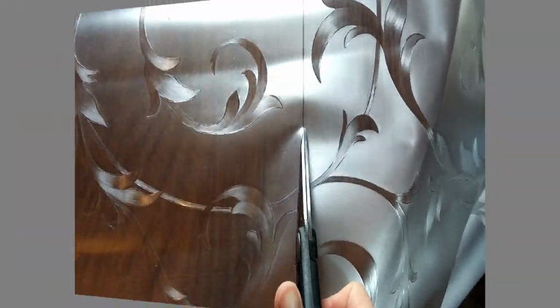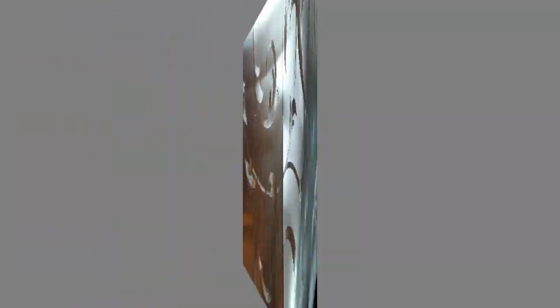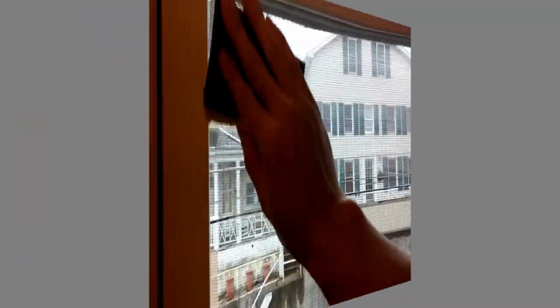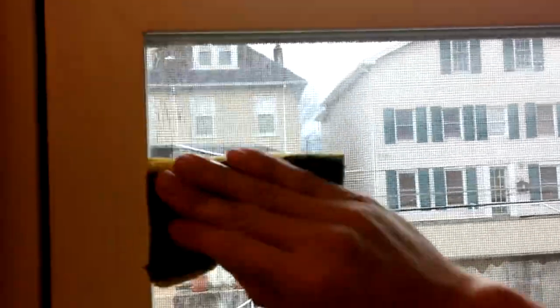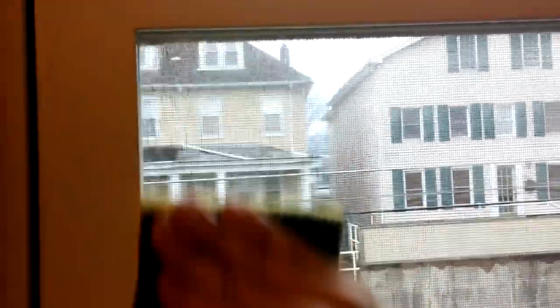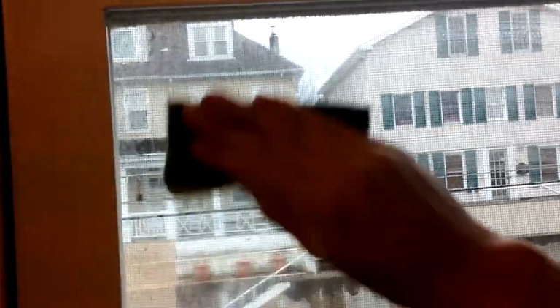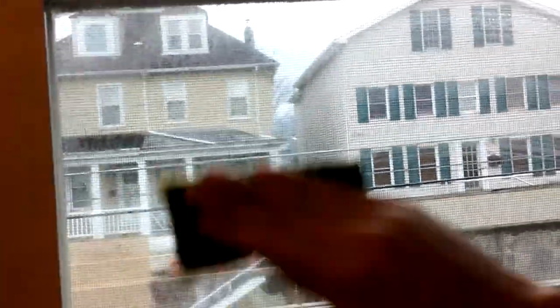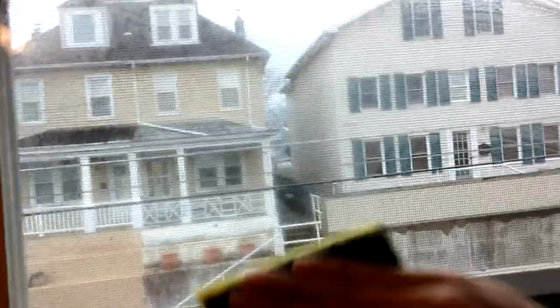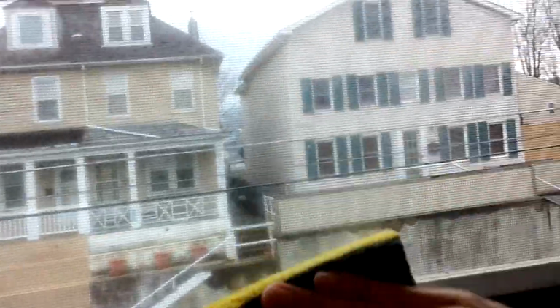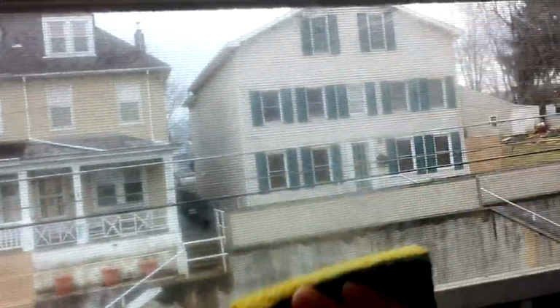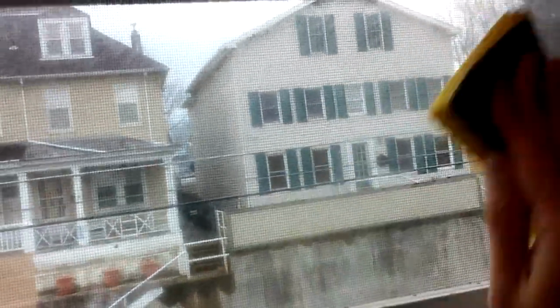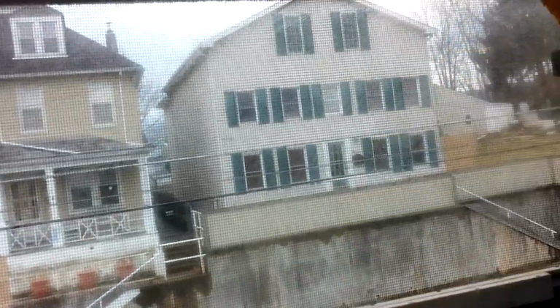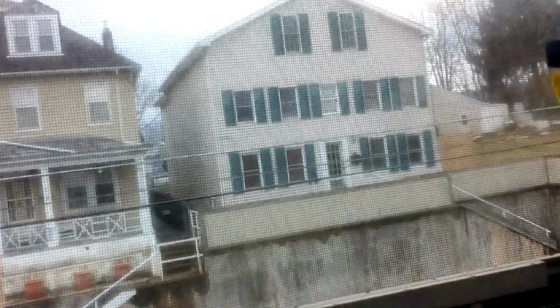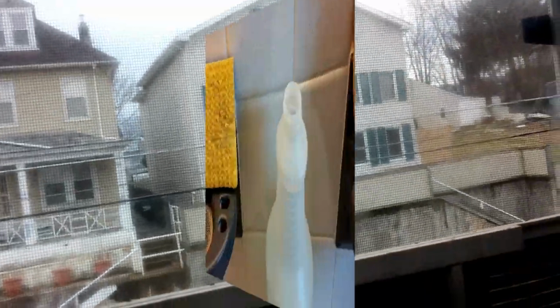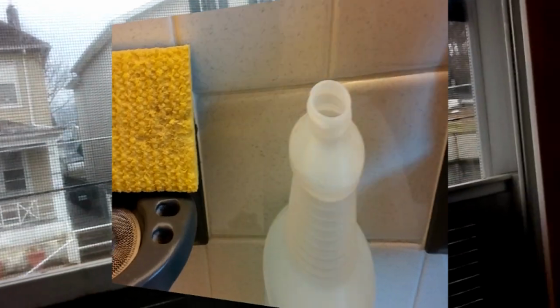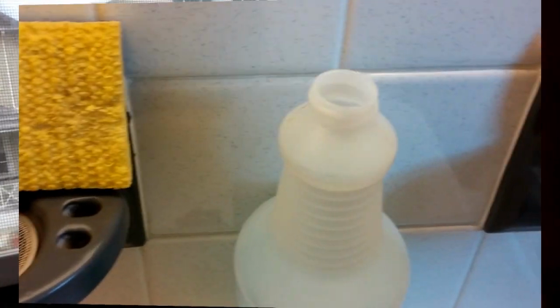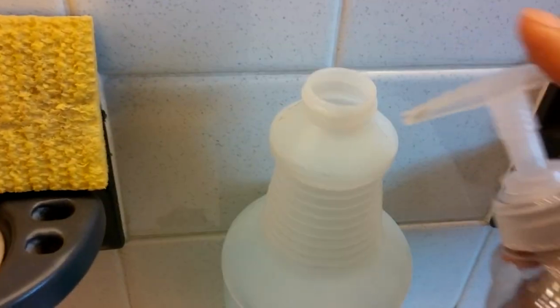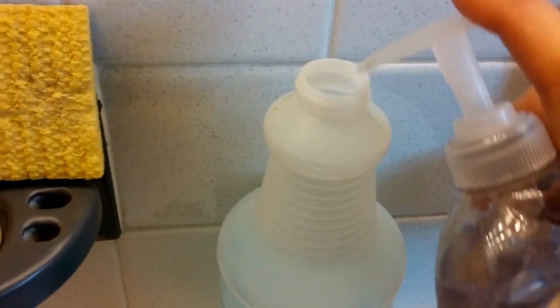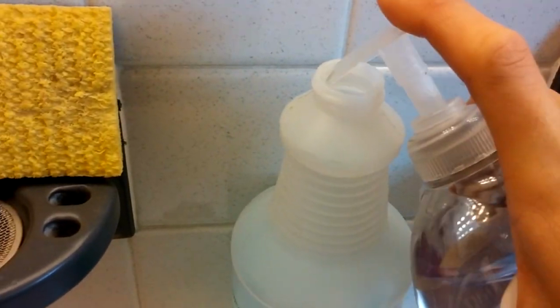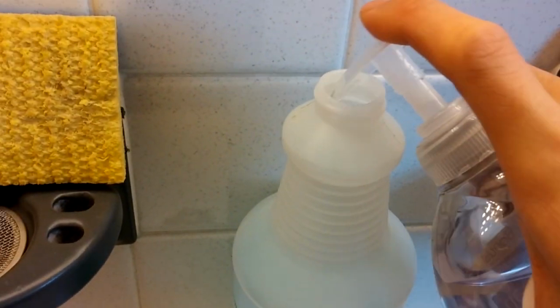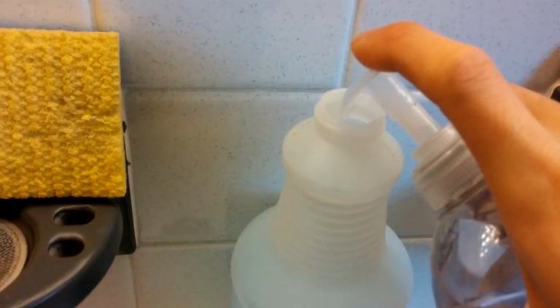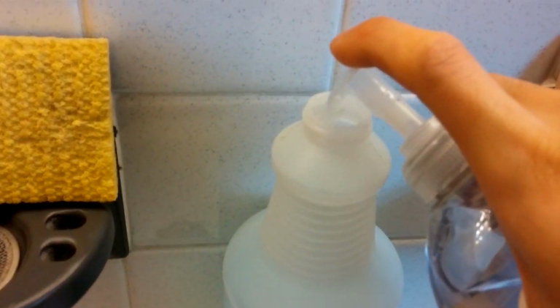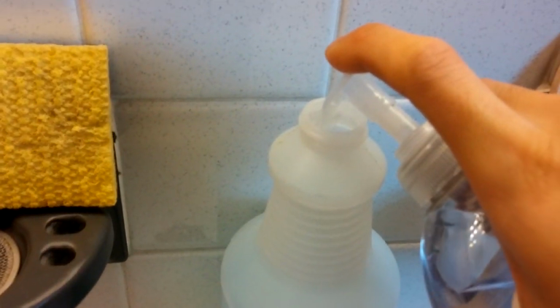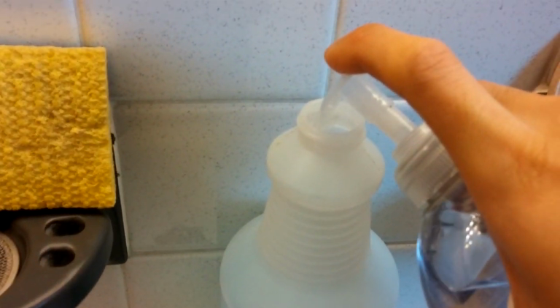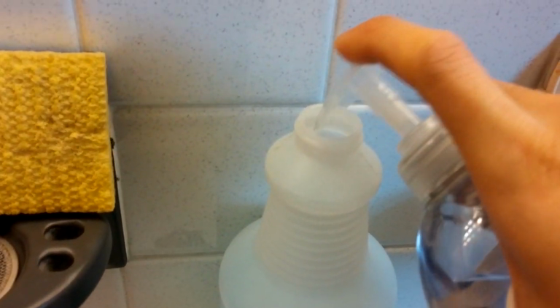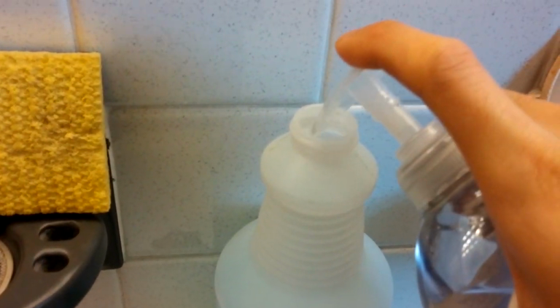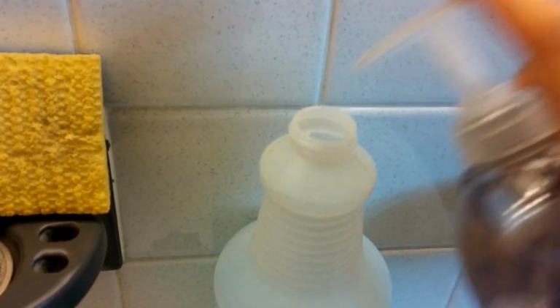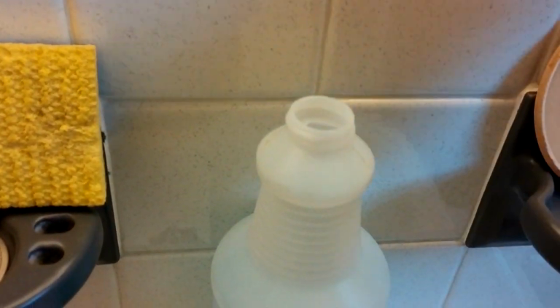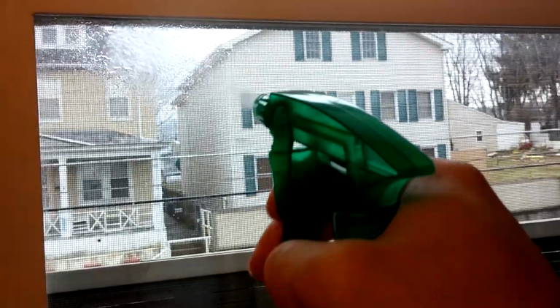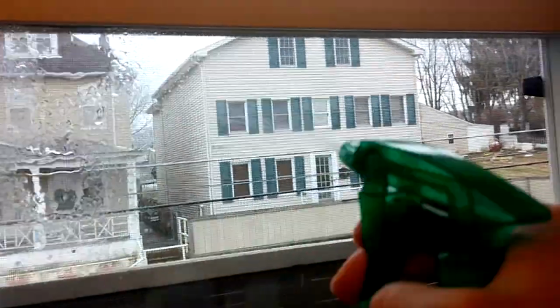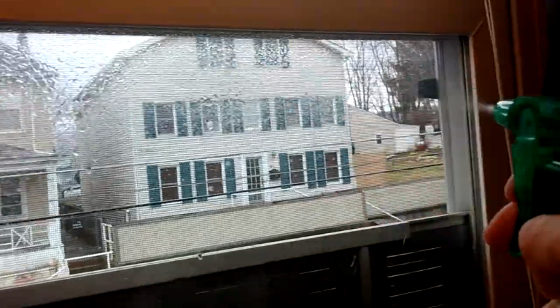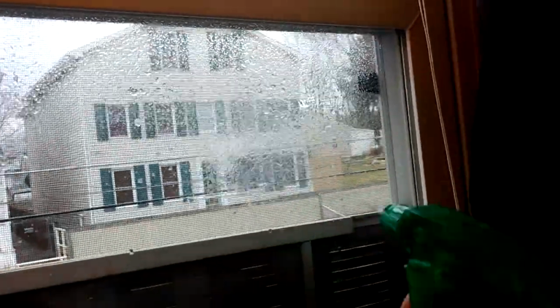Make sure you clean the glass well, so that the film has a smooth surface to stick to. Next, you'll want to fill a spray bottle with cold water and add a drop or two of soap, mix it up, and spray this onto the glass.